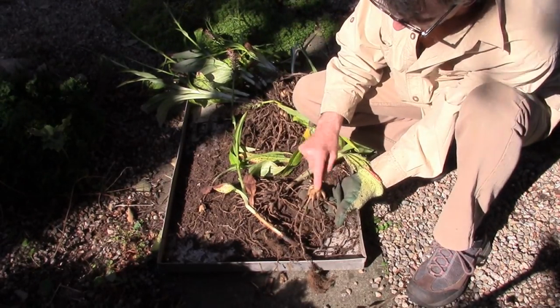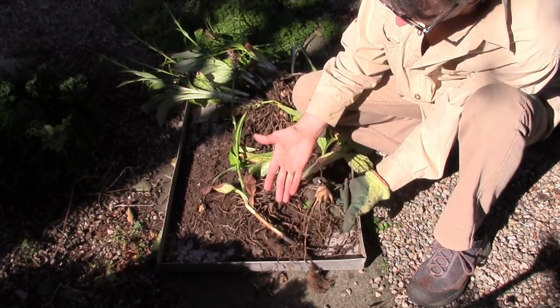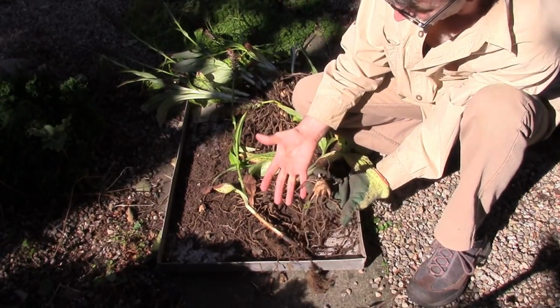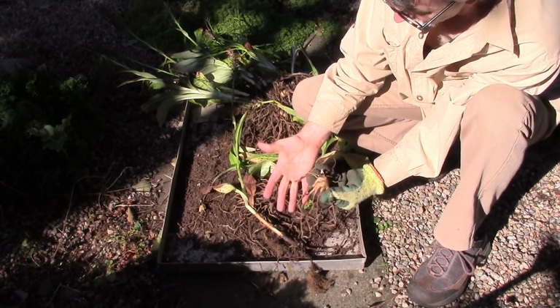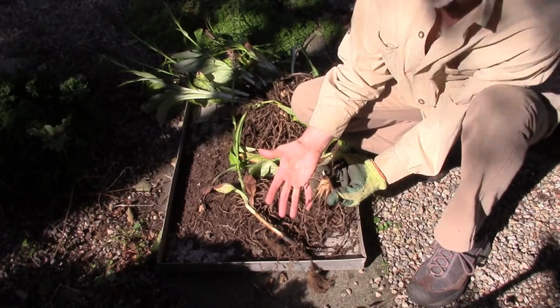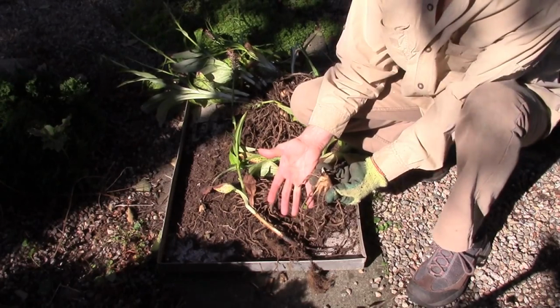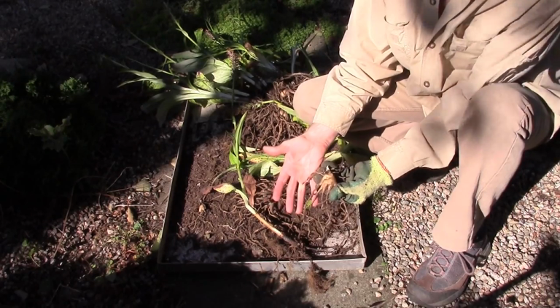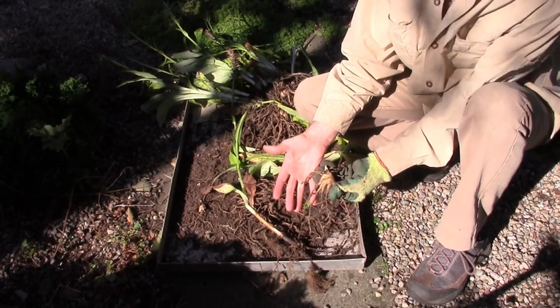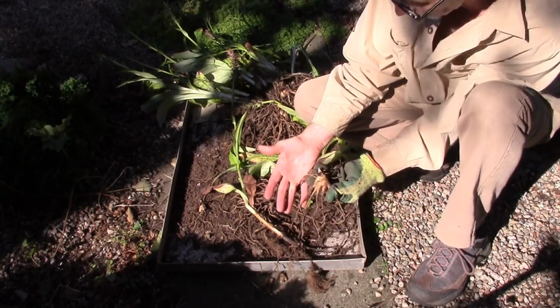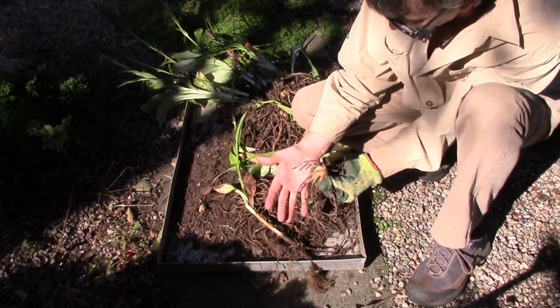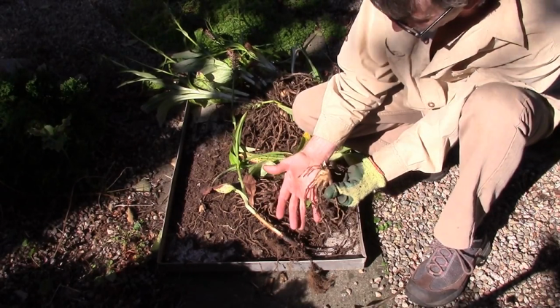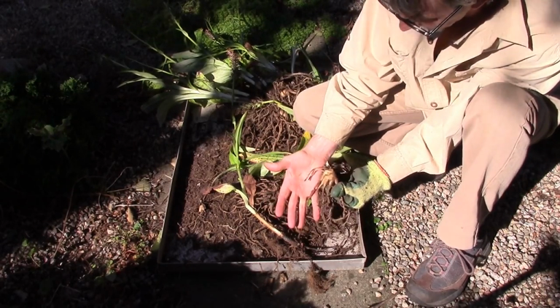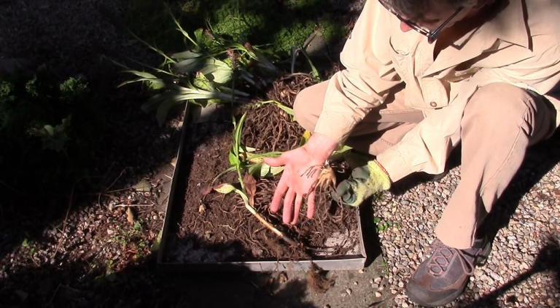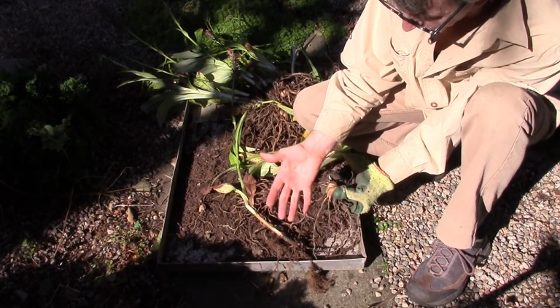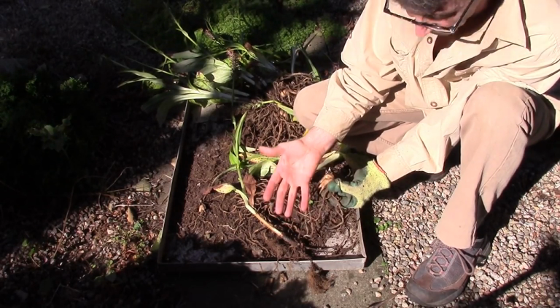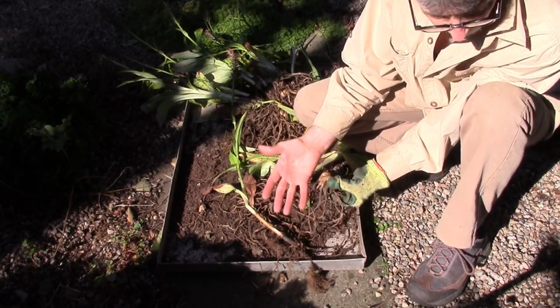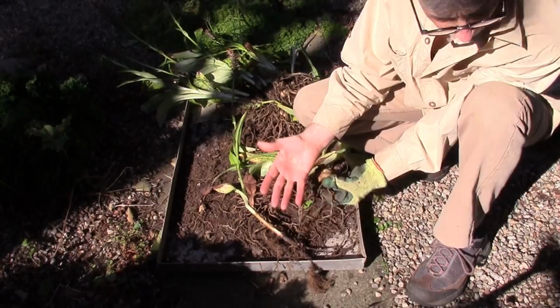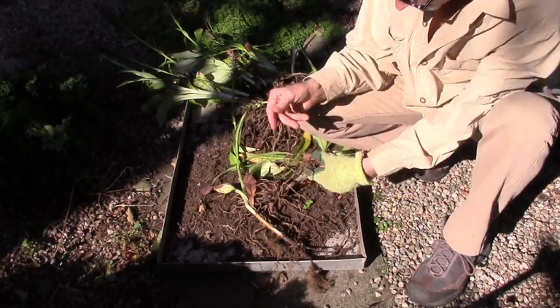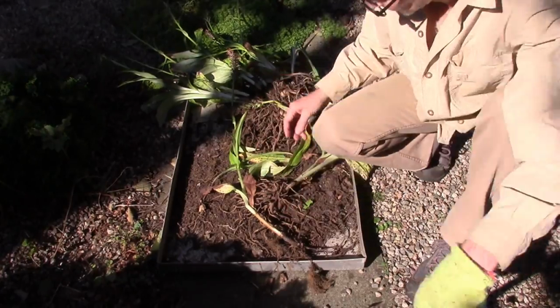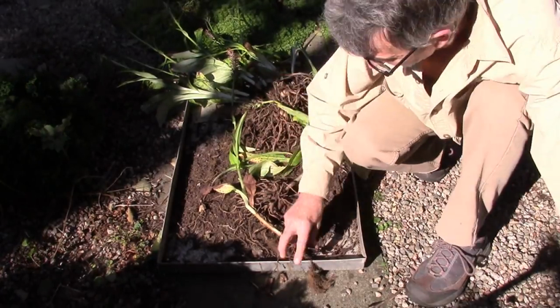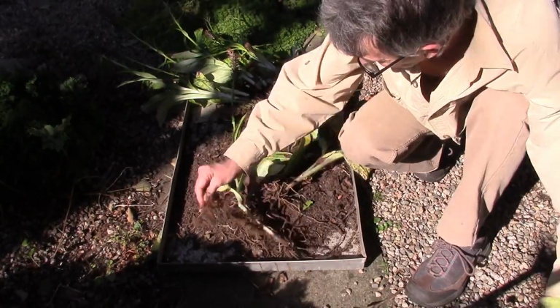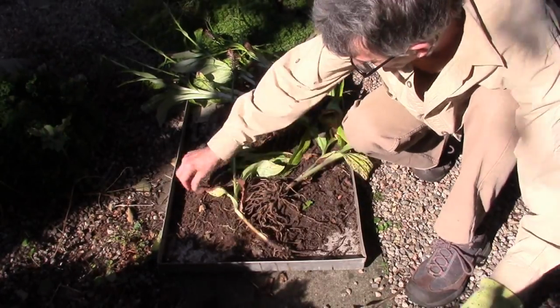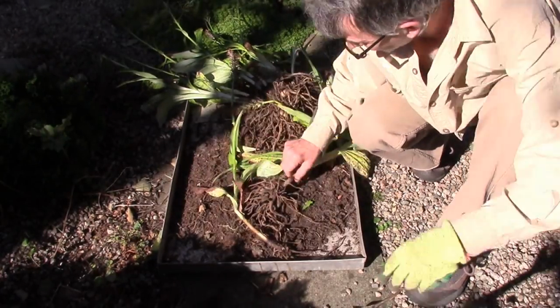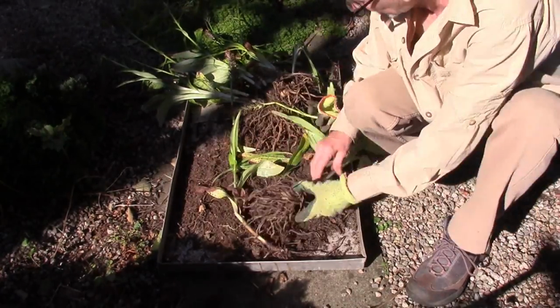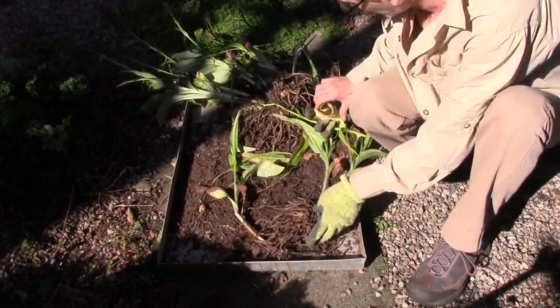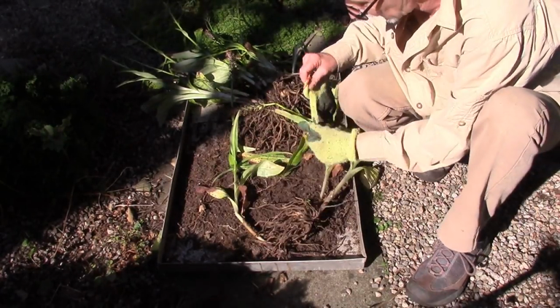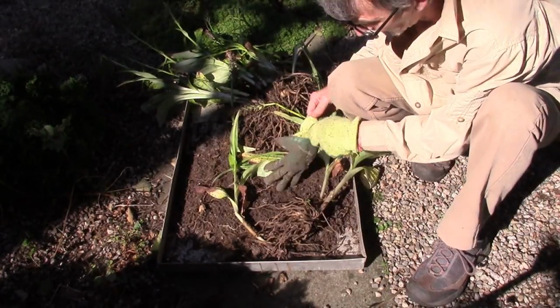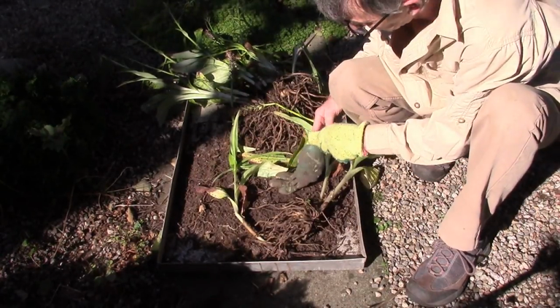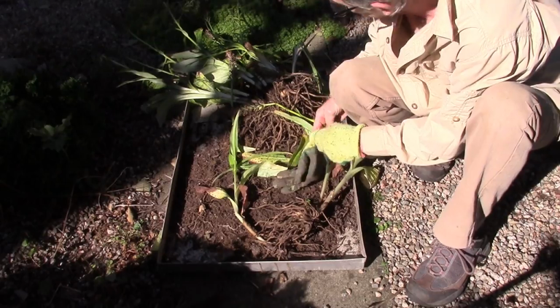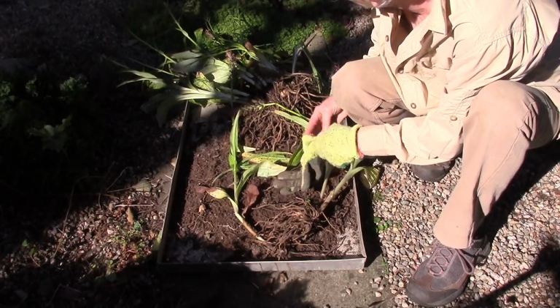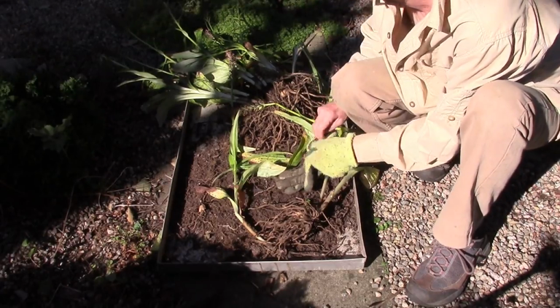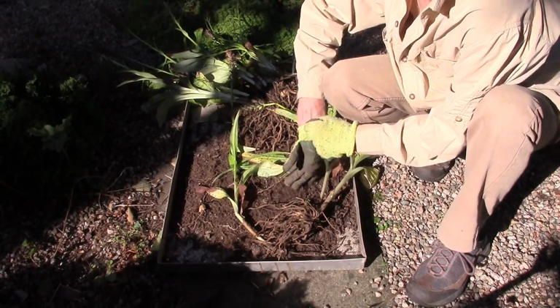Thumb and four fingers — it's named because the rhizome looks like a hand. Dactyl — hand. So we'll just keep working away.